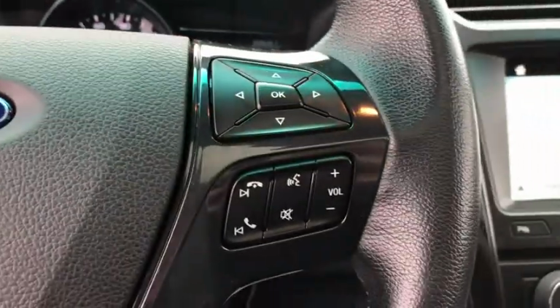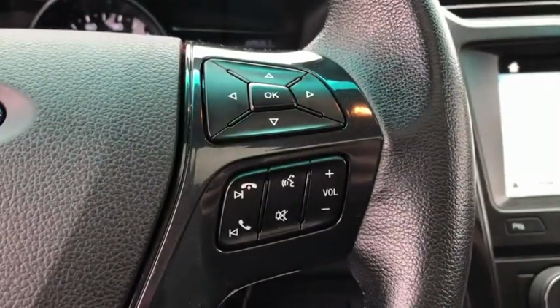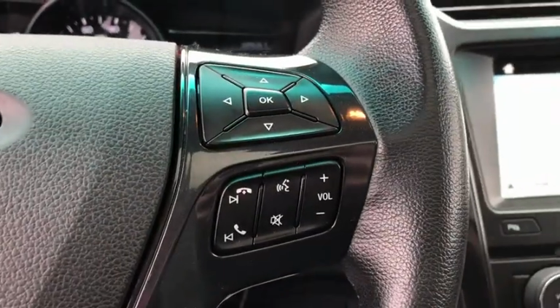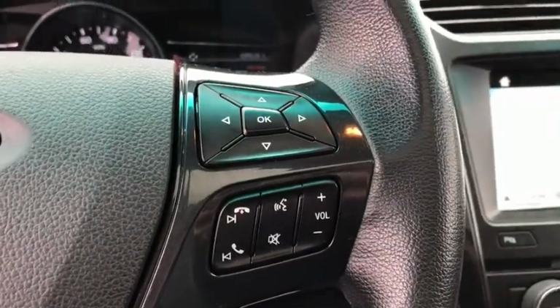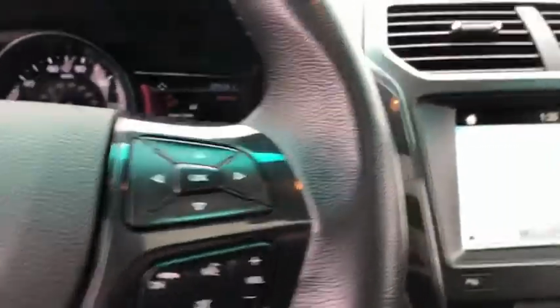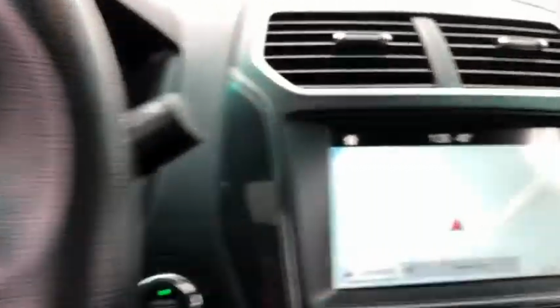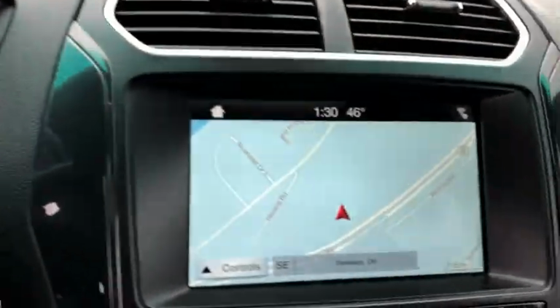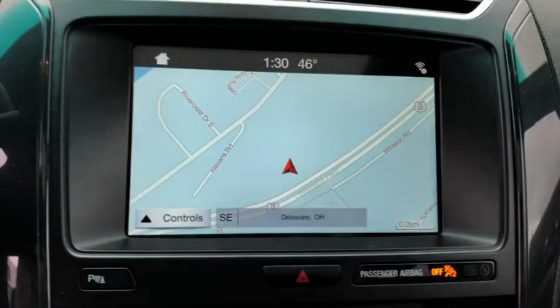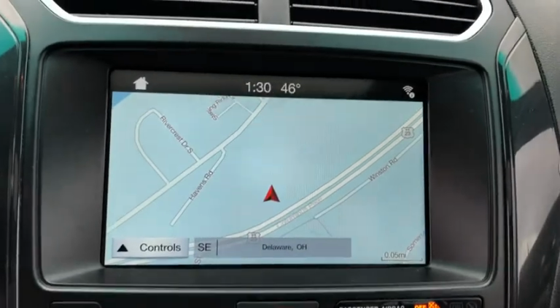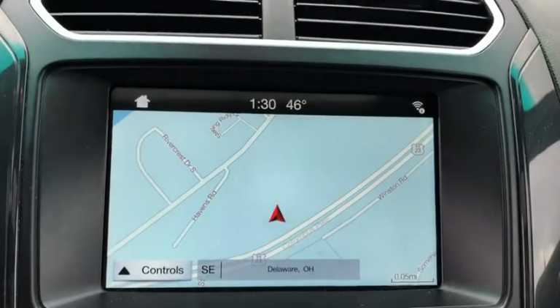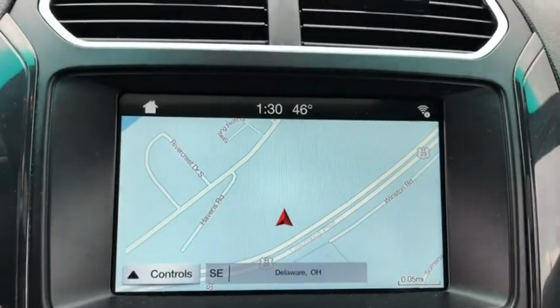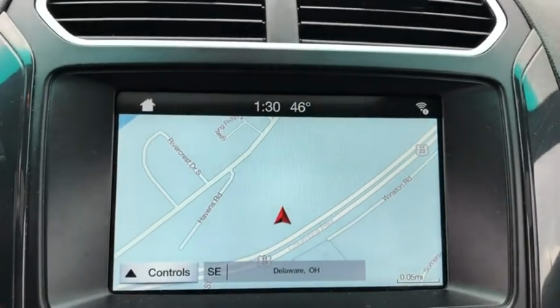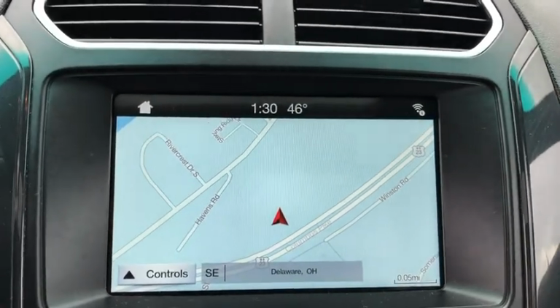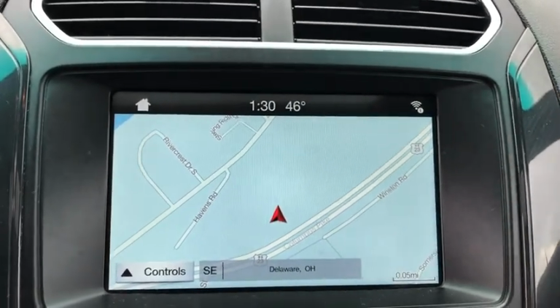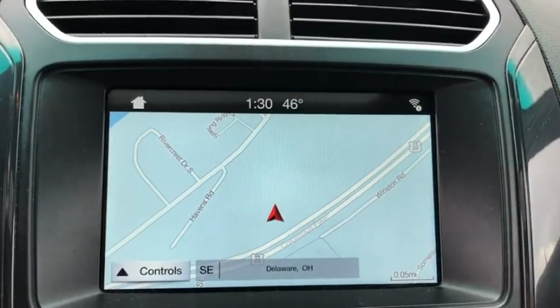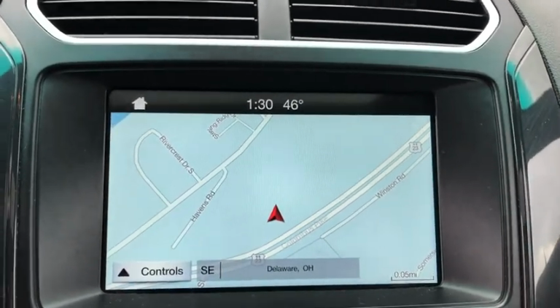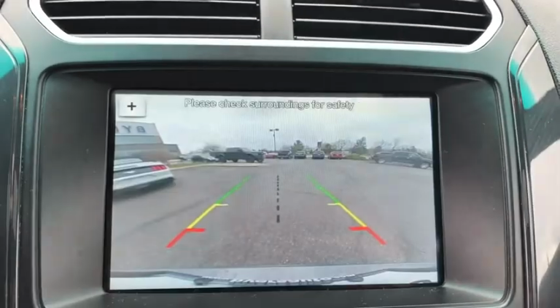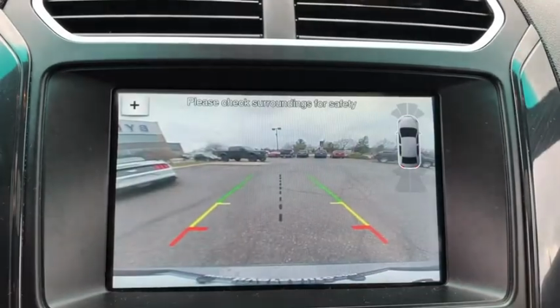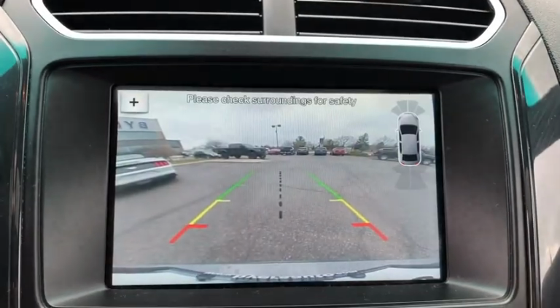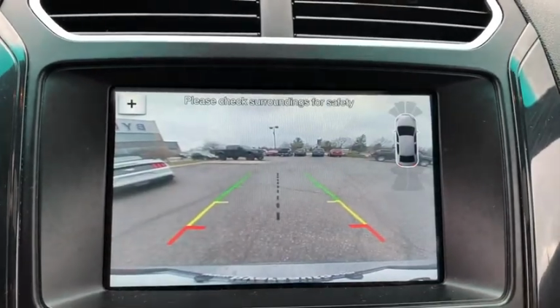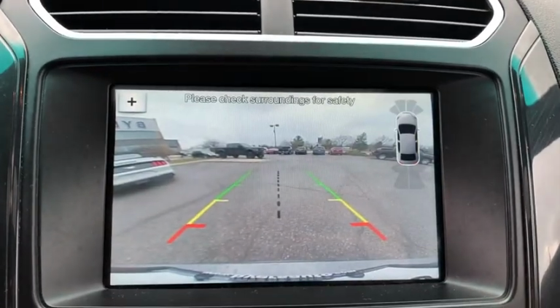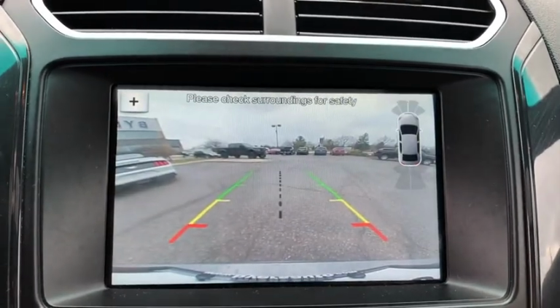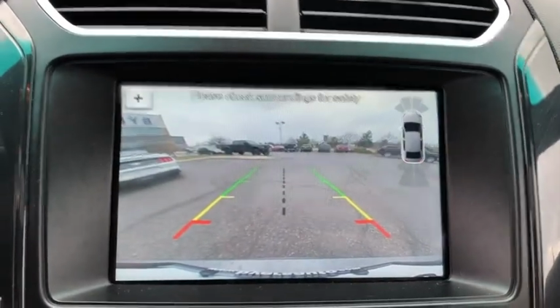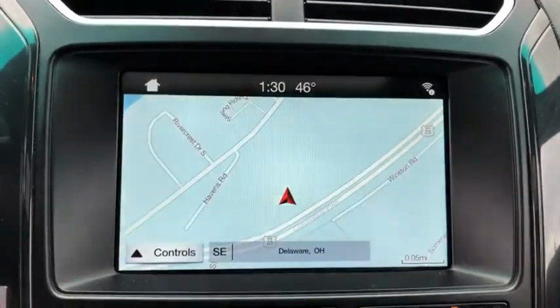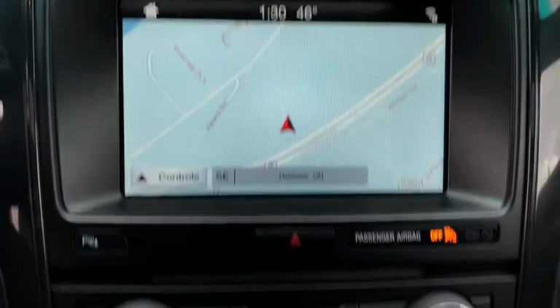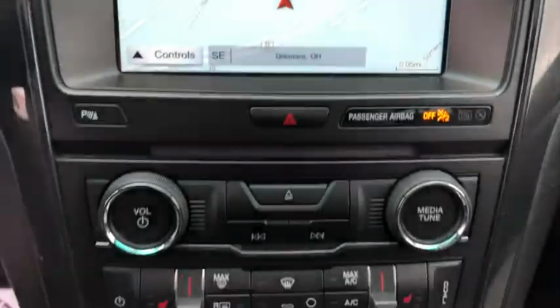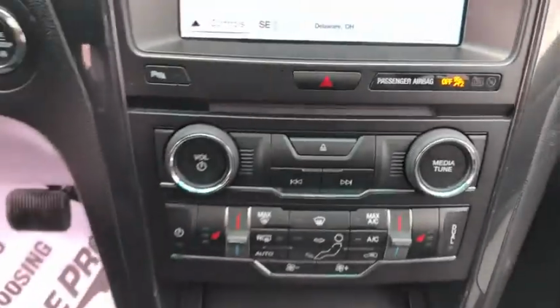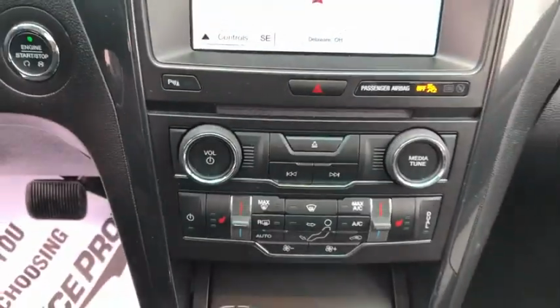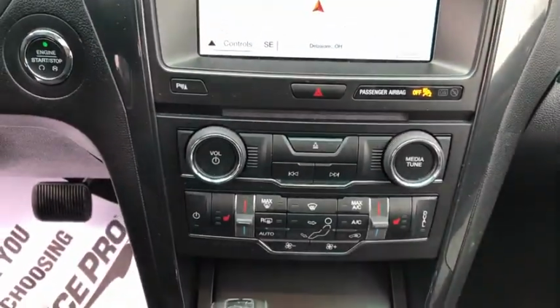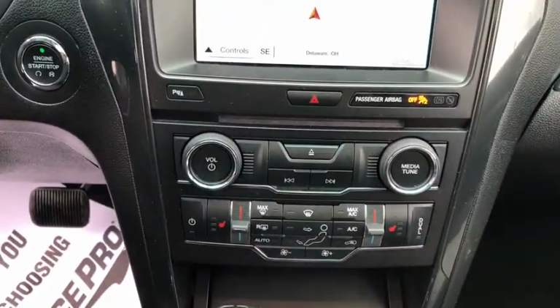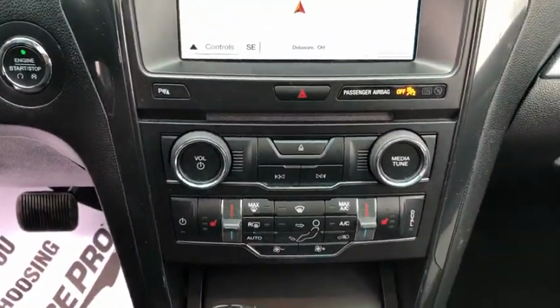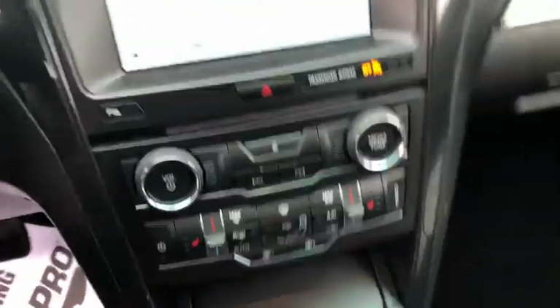Security system, heated steering wheel, compass, power windows, electronic stability control, rear window defroster, trip computer, CD player, fog lights.